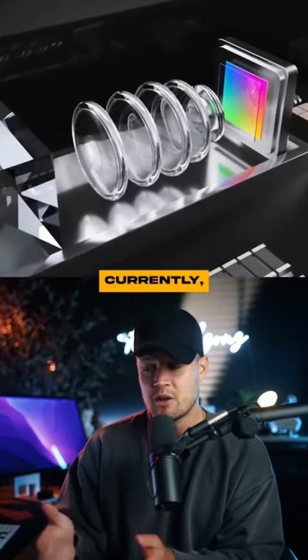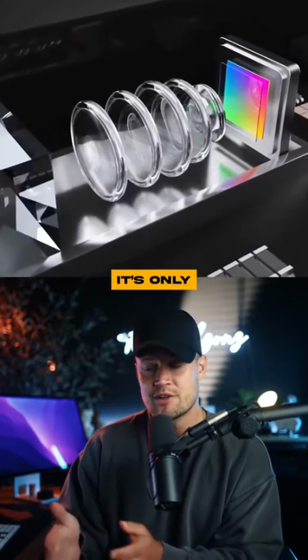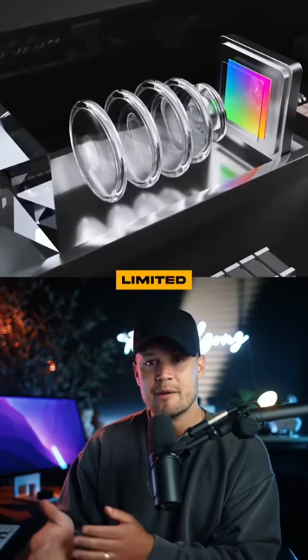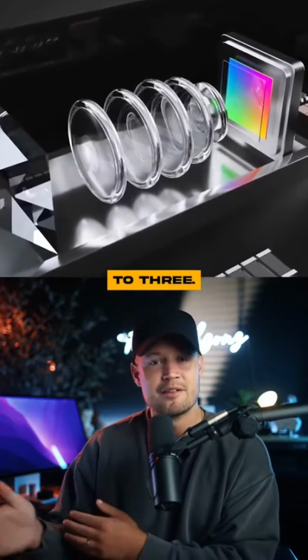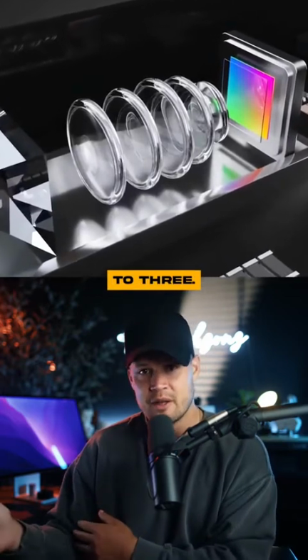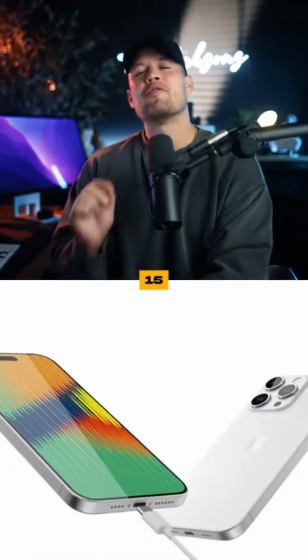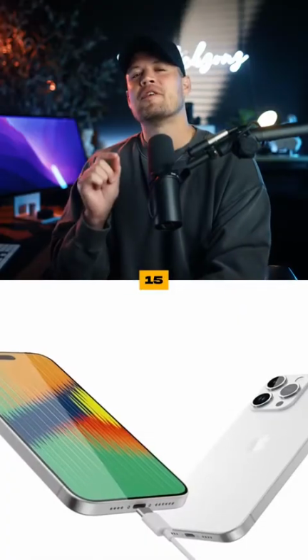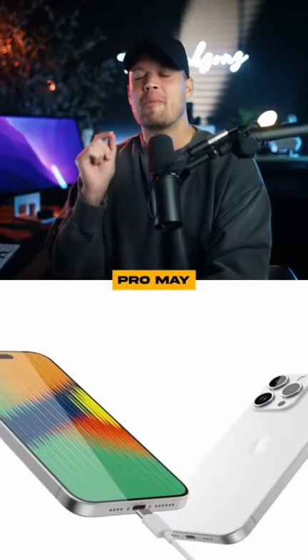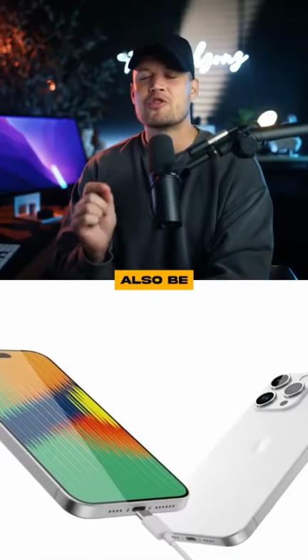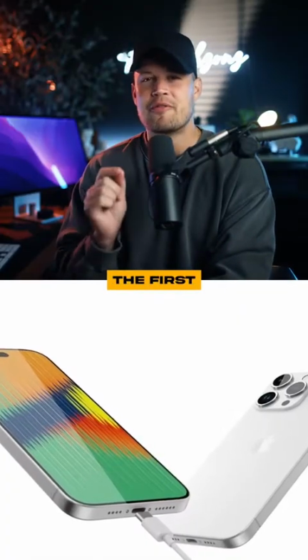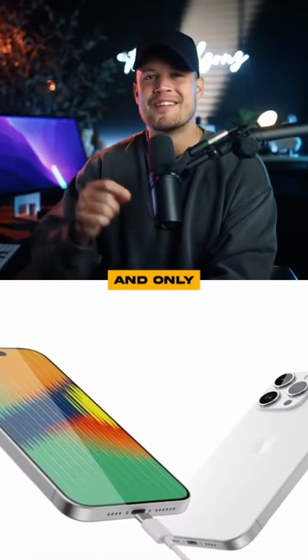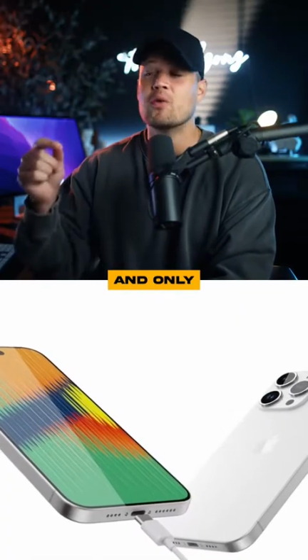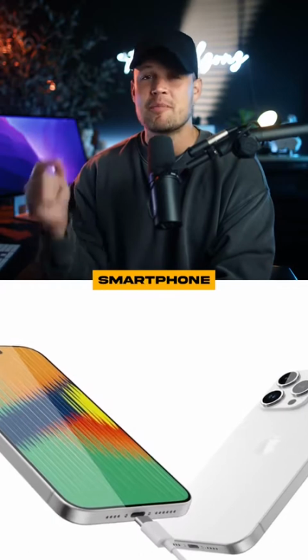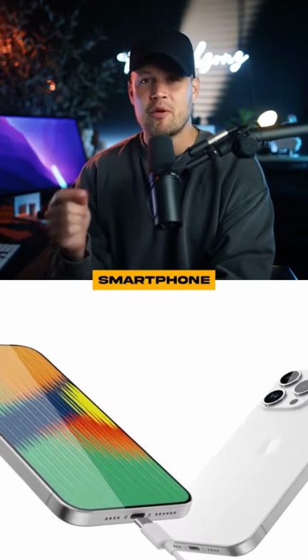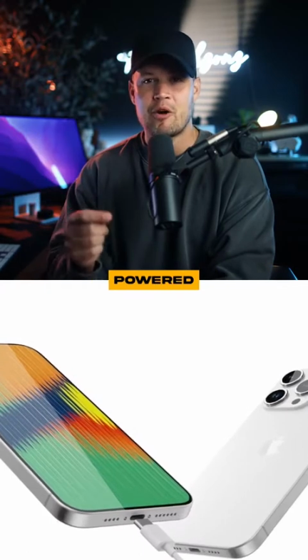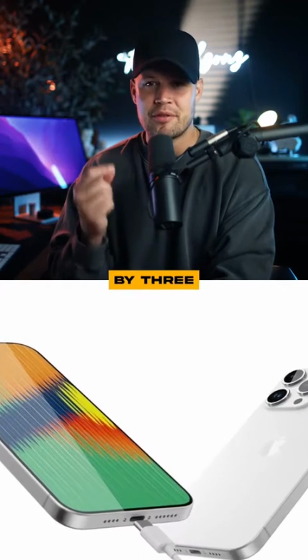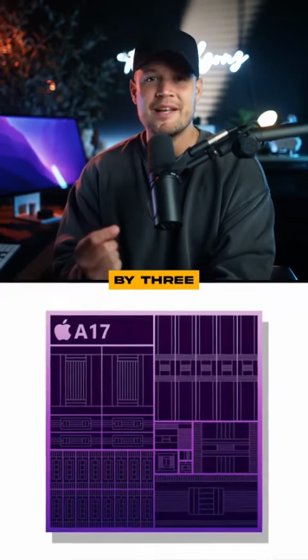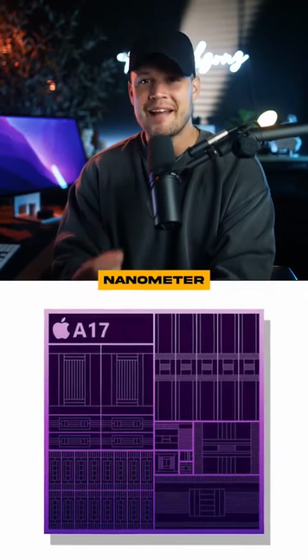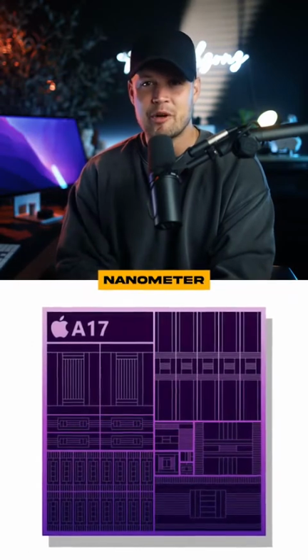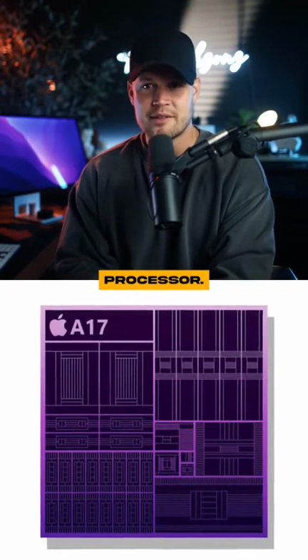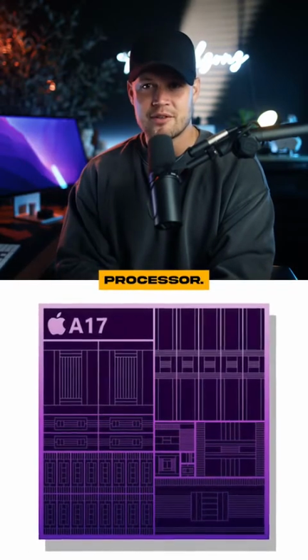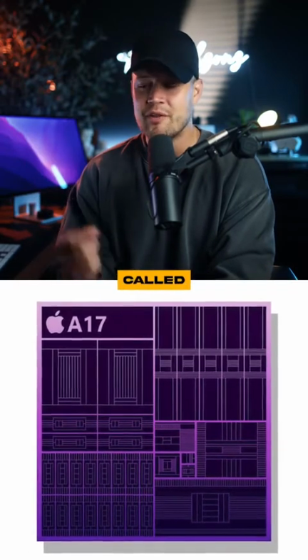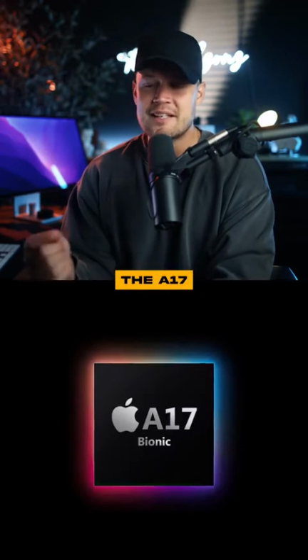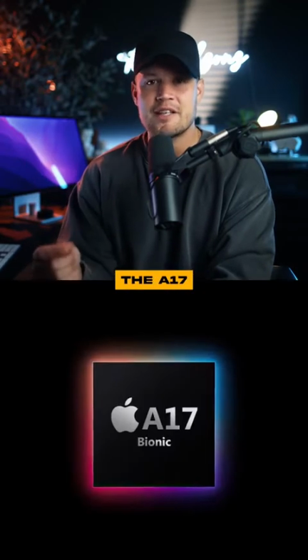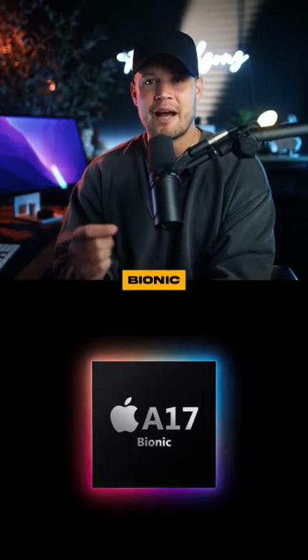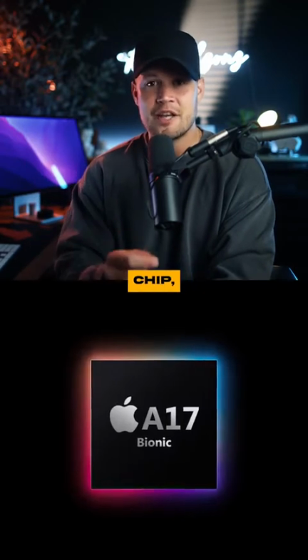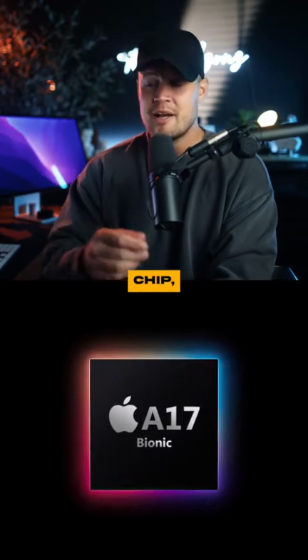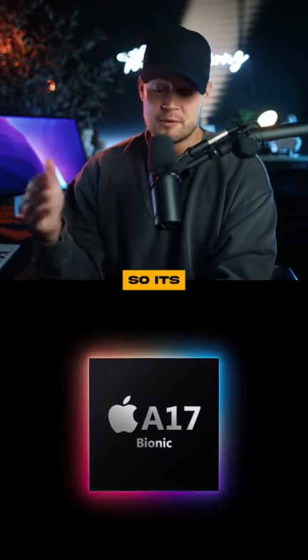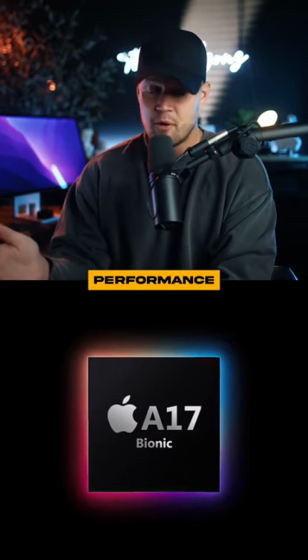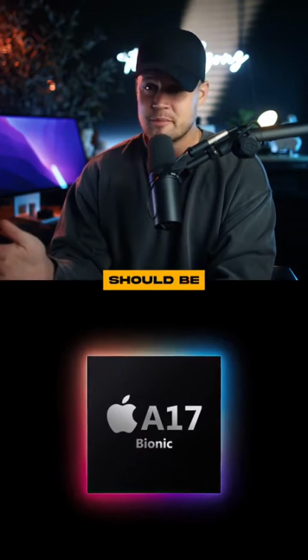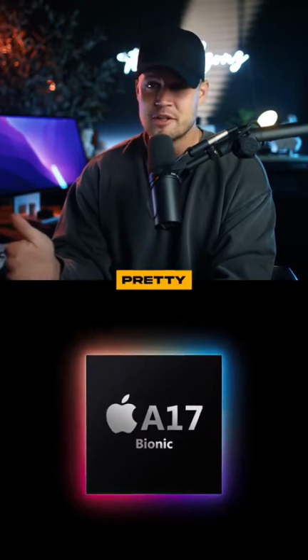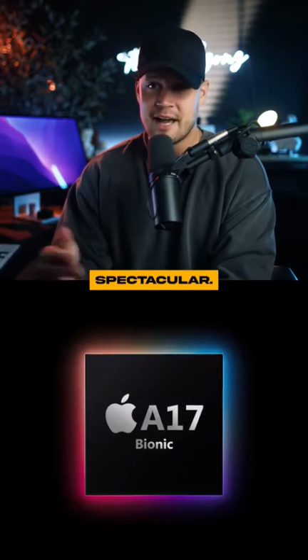Currently, it's only limited to 3x. The iPhone 15 Pro may also be the first and only smartphone powered by a three nanometer processor. It's called the A17 Bionic chip, so its performance should be pretty spectacular.